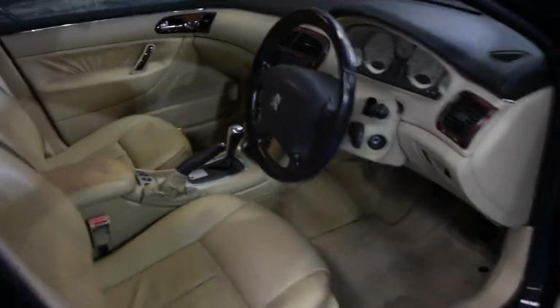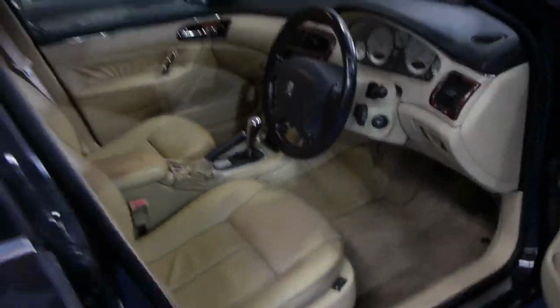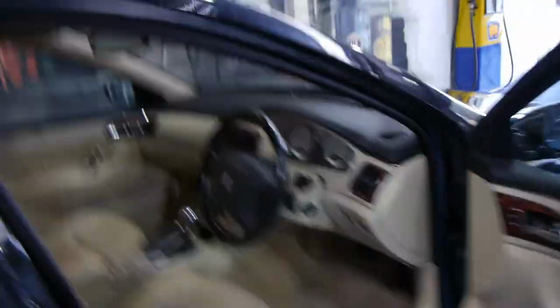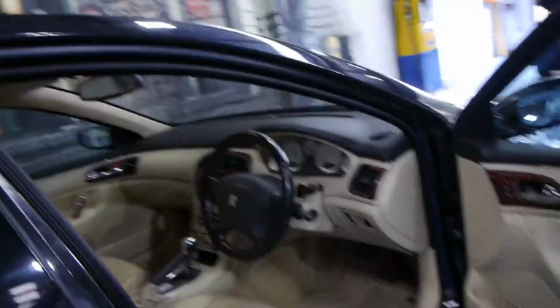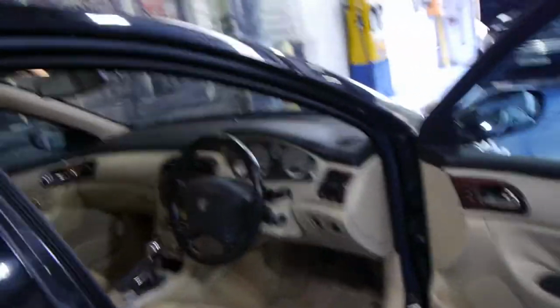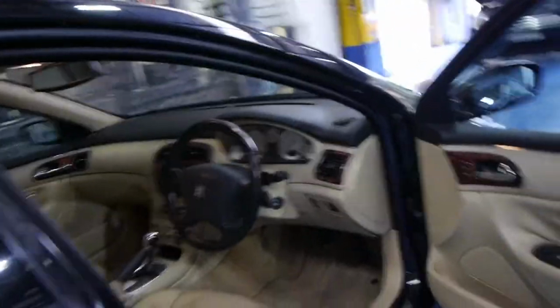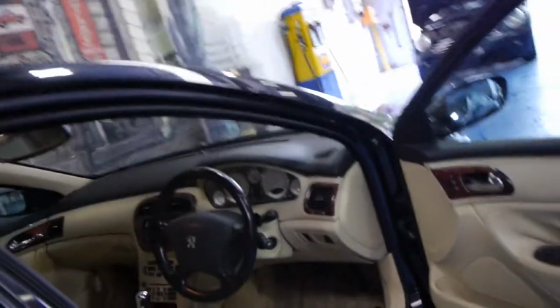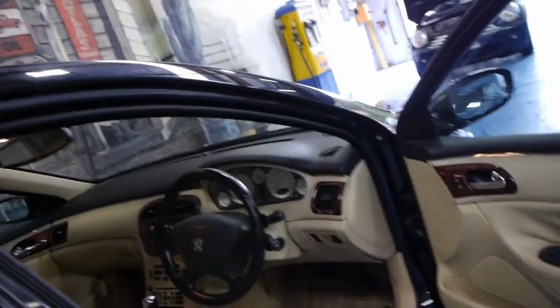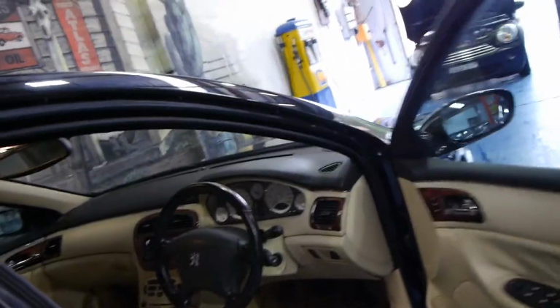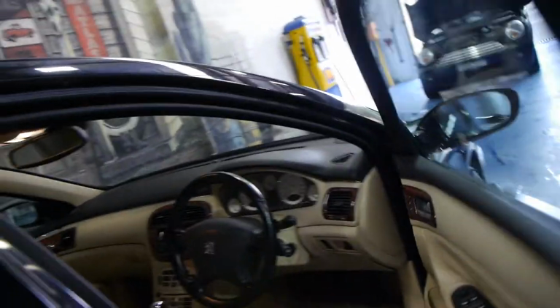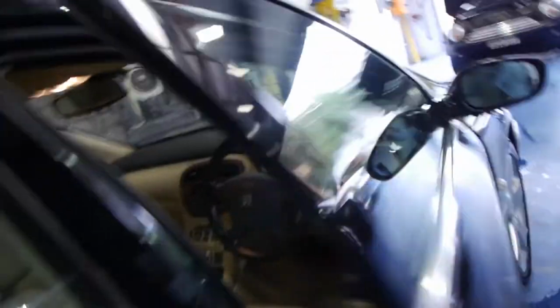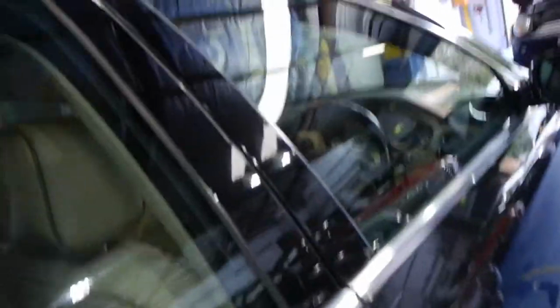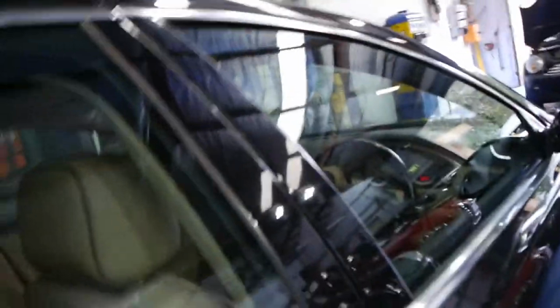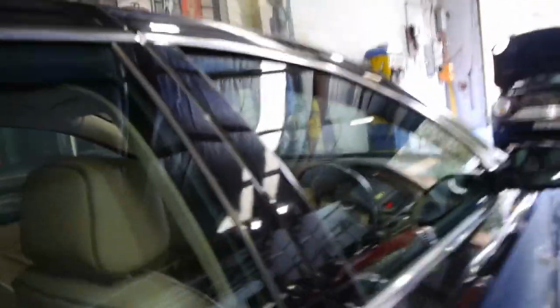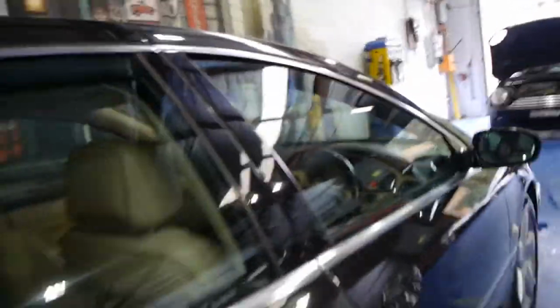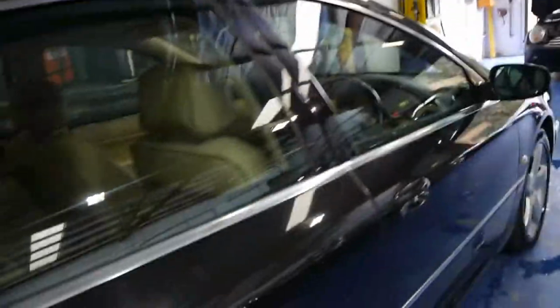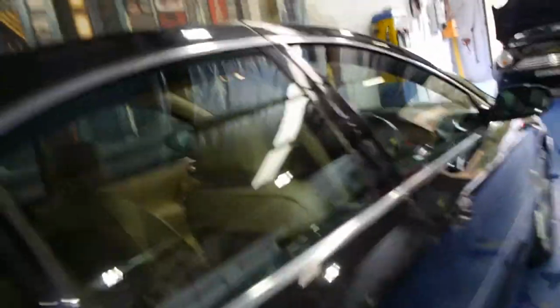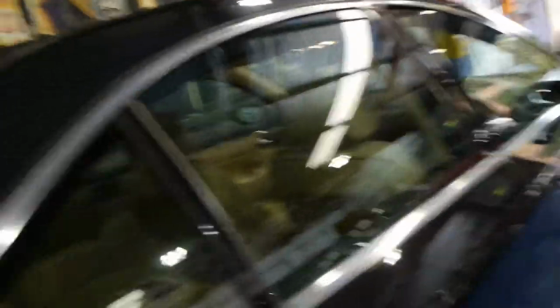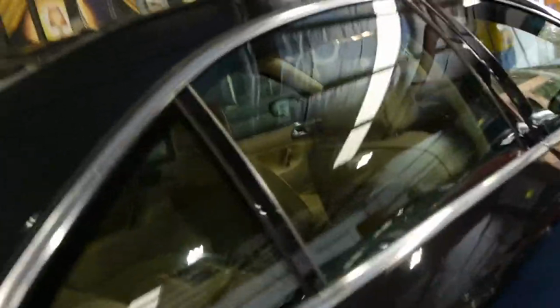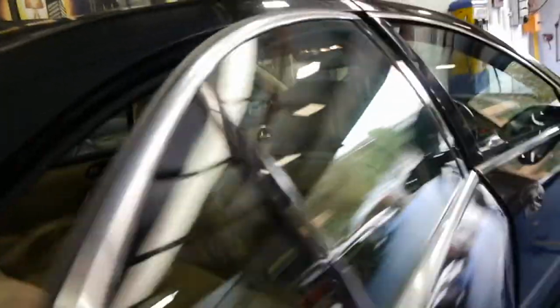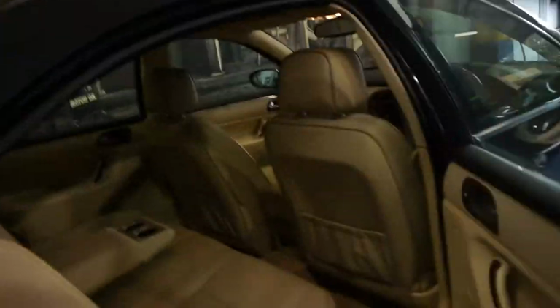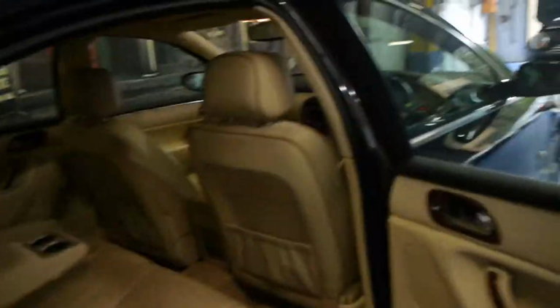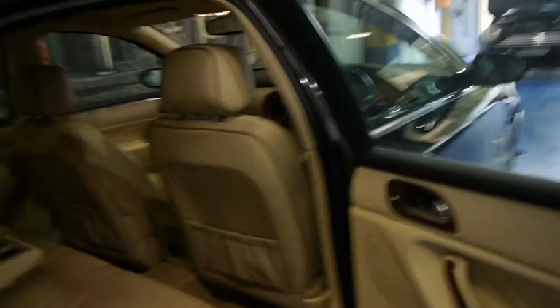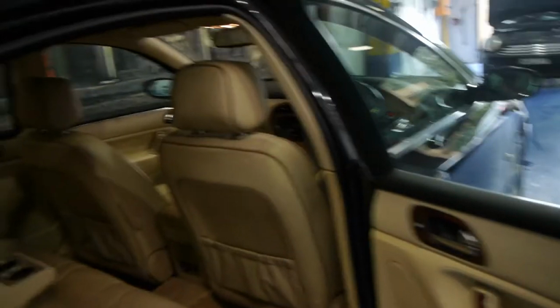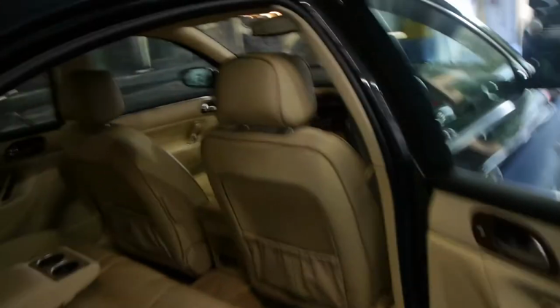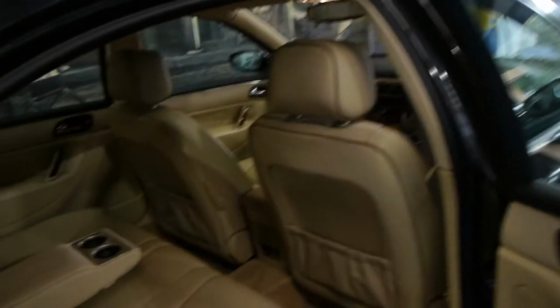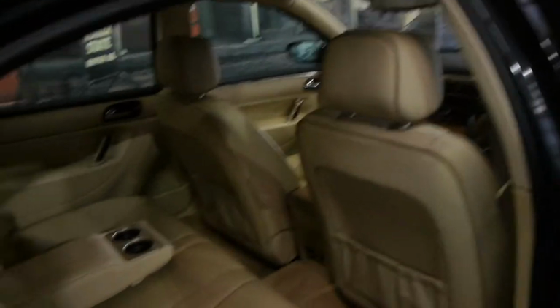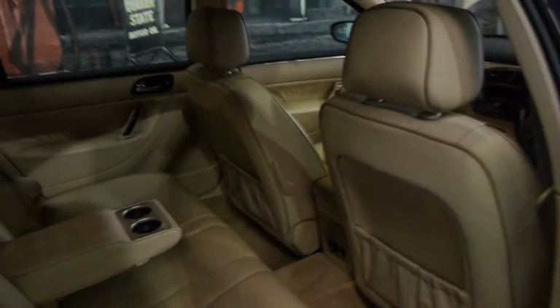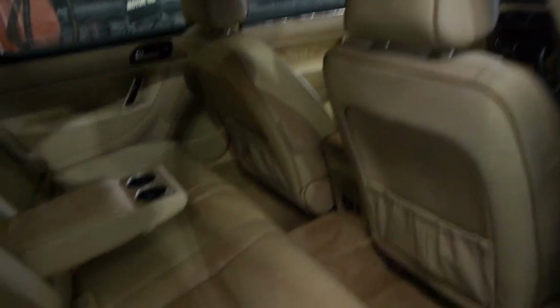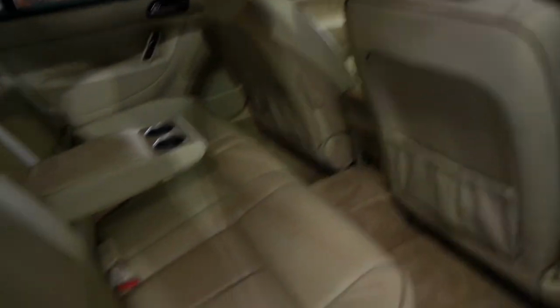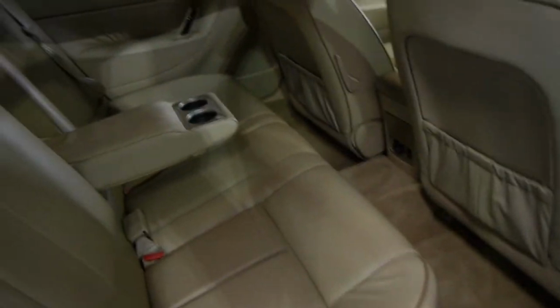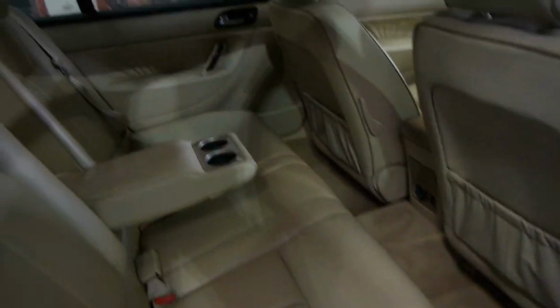It's got a black steering wheel which is quite sensible, because as much as we like this cream colour interior, generally when you have those cream coloured steering wheels and they get of age, they start to look a bit old and tatty. This car's even got heated seats in the back.